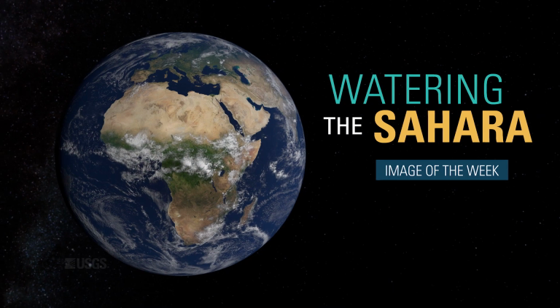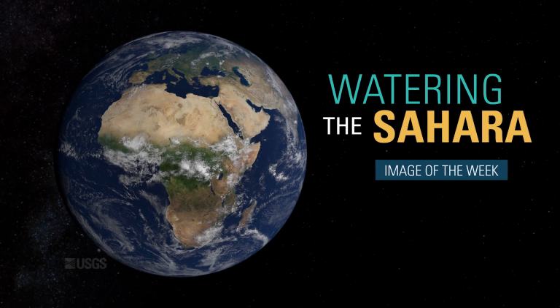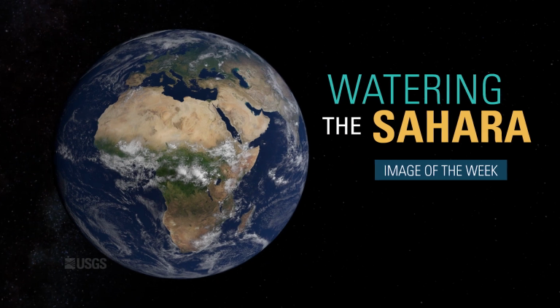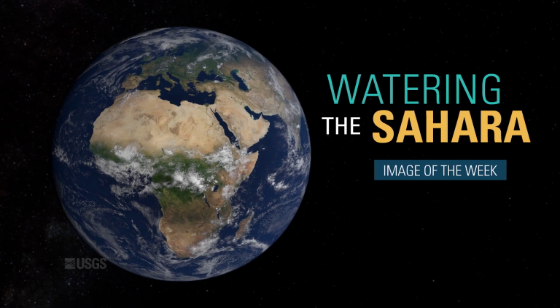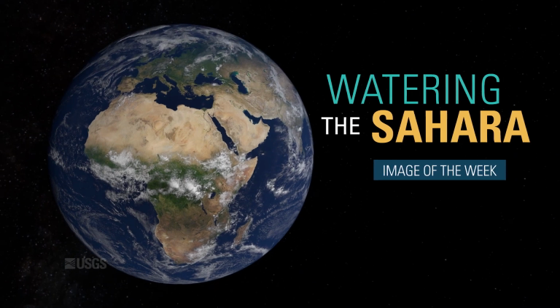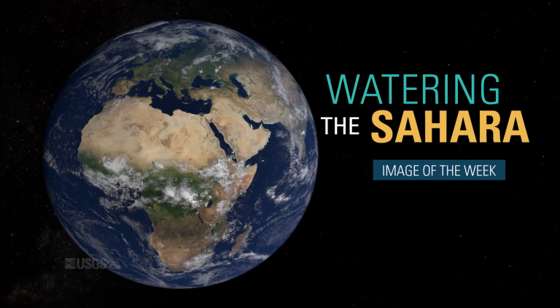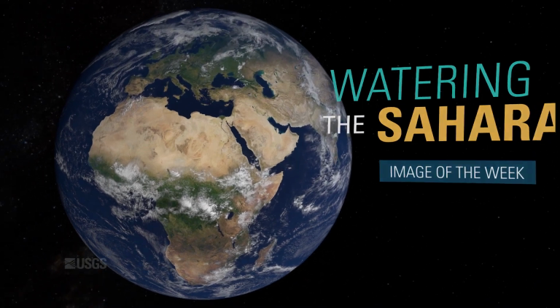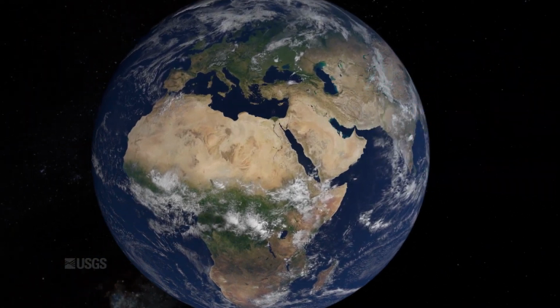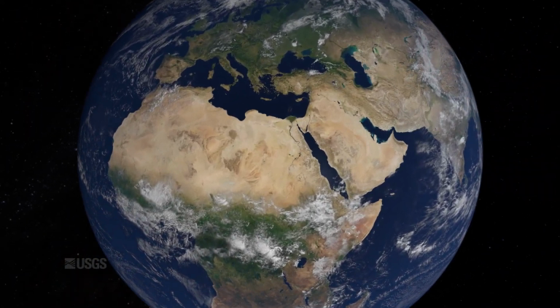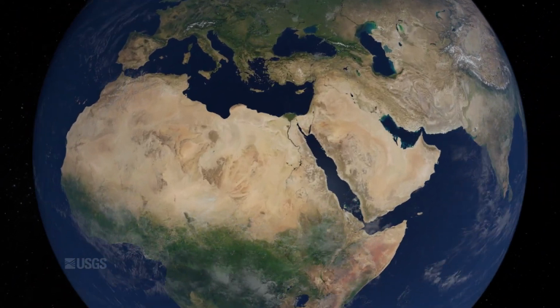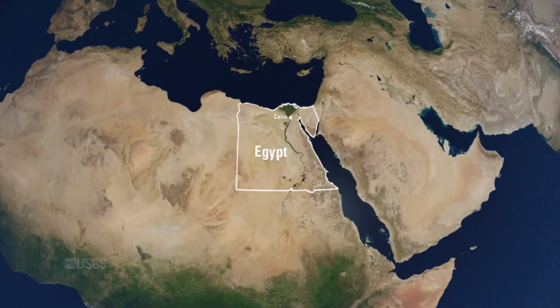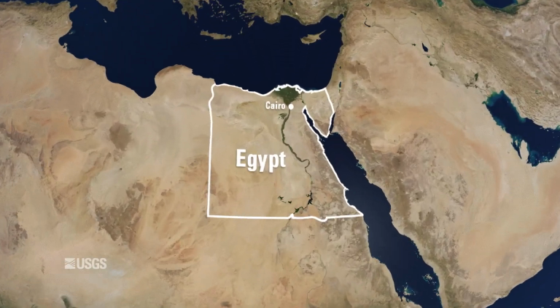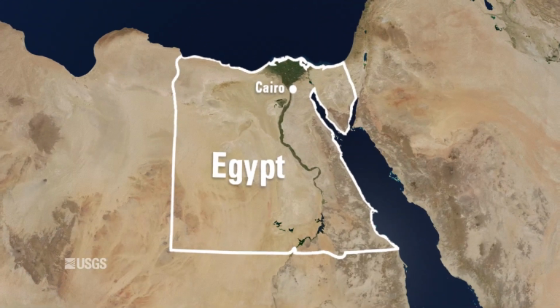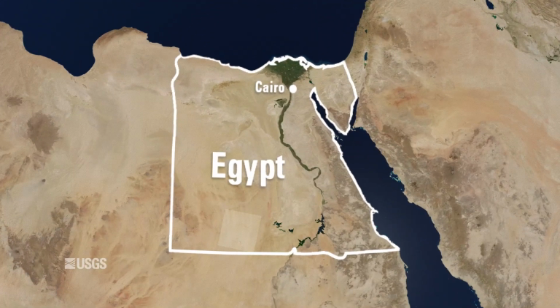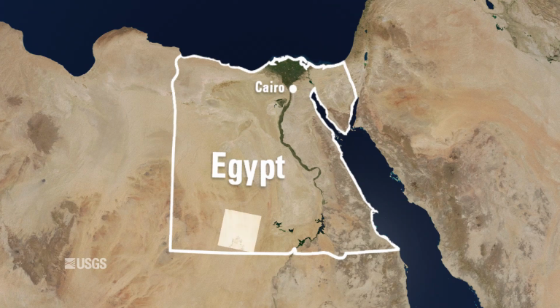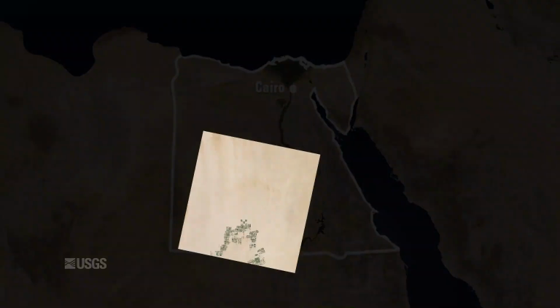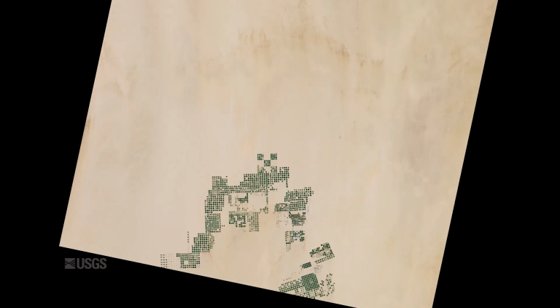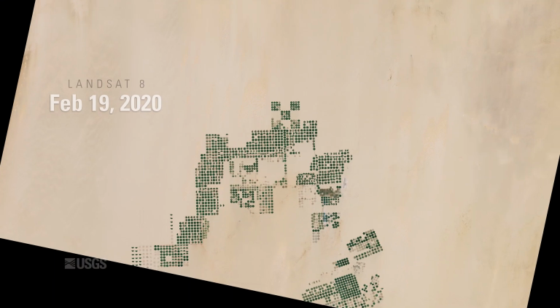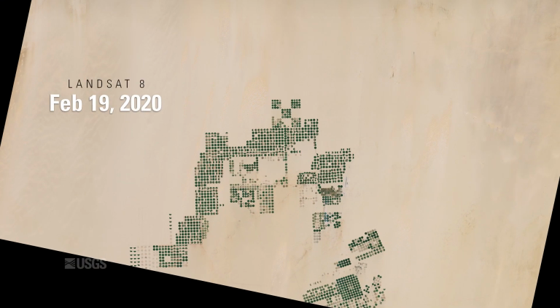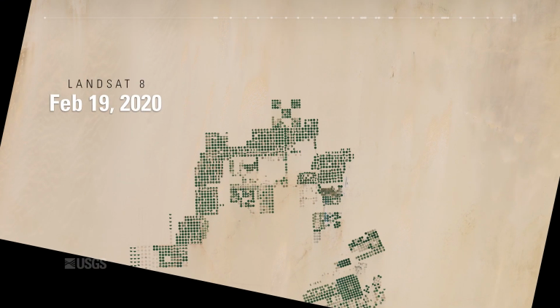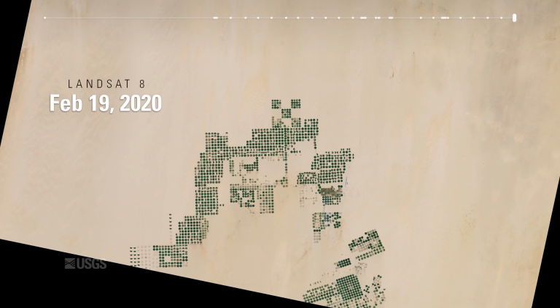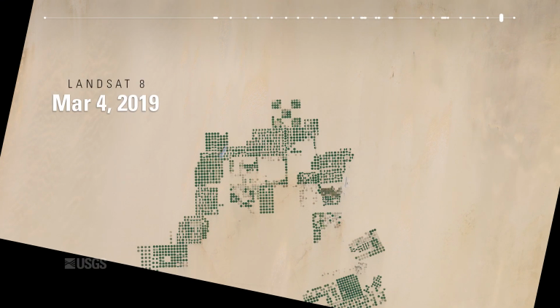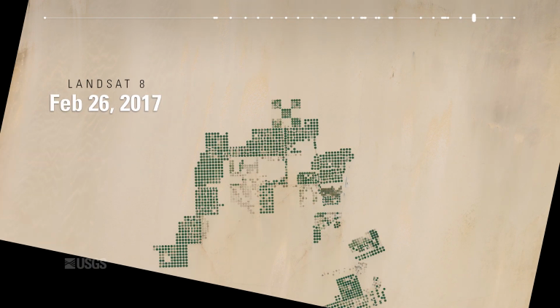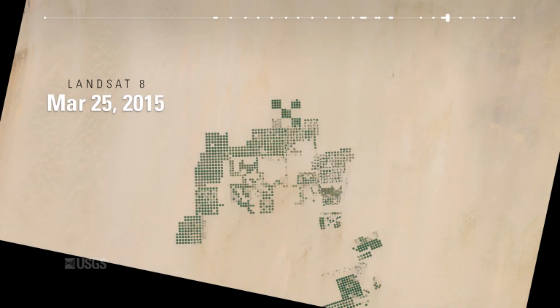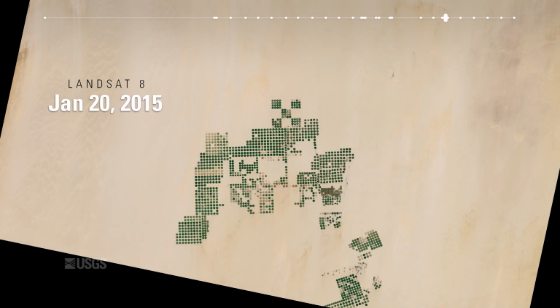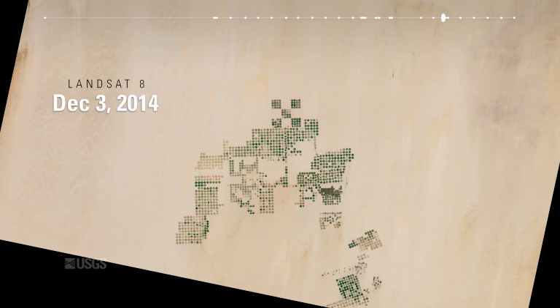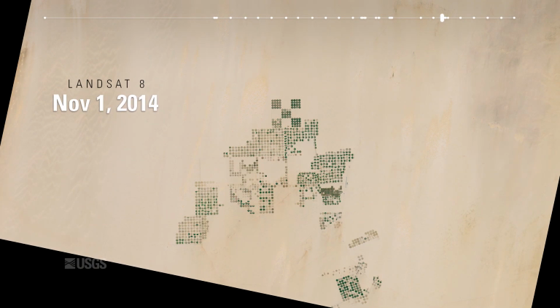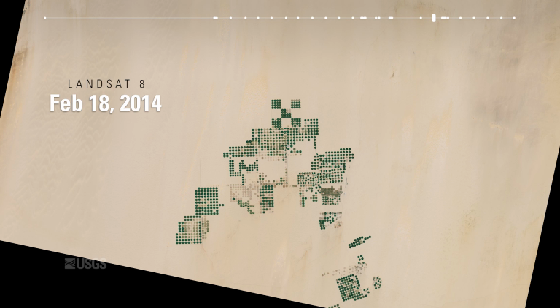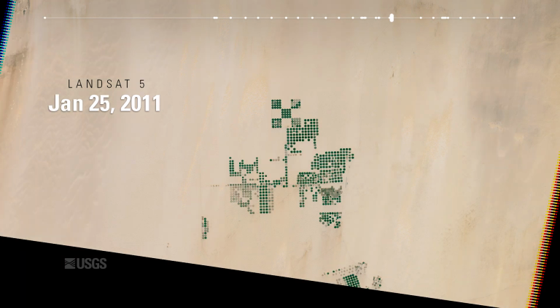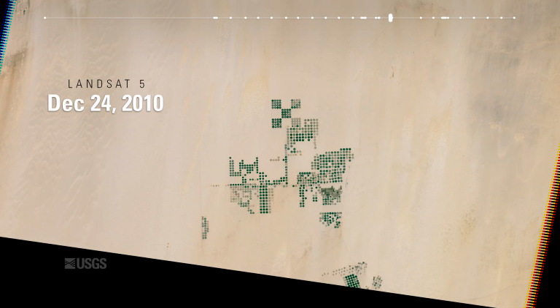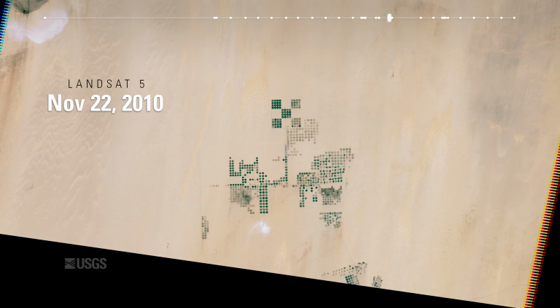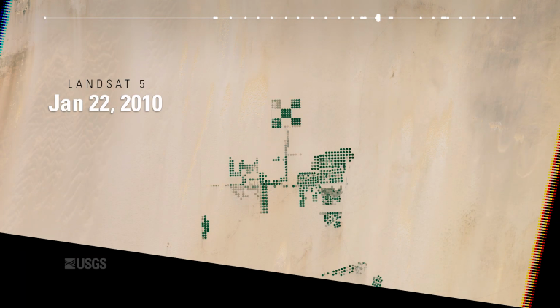In a remote part of the Sahara Desert in Egypt, center pivot irrigation fields fill the landscape. Thanks to the Landsat archive, we can see how dramatically this area has changed over the last 35 years.